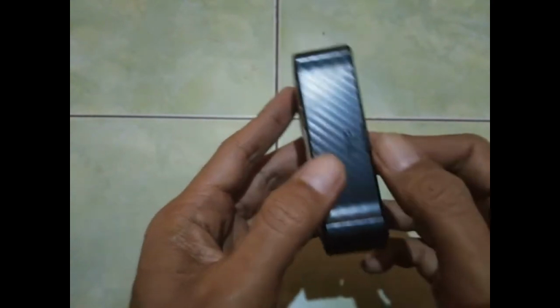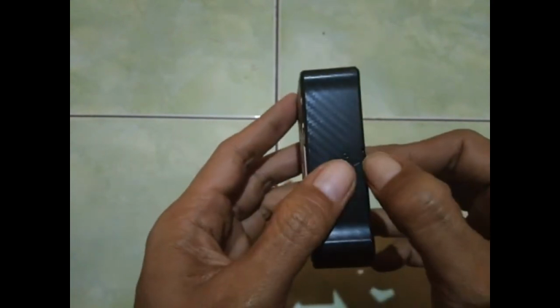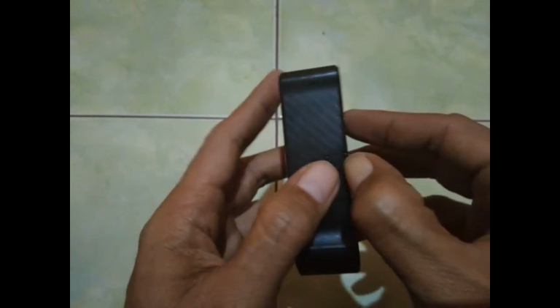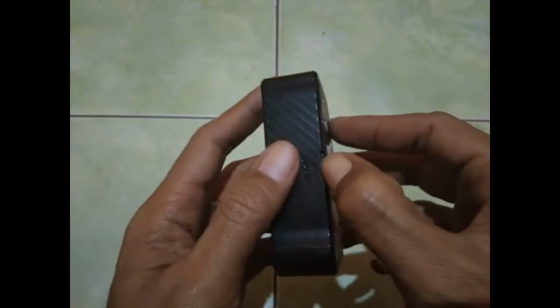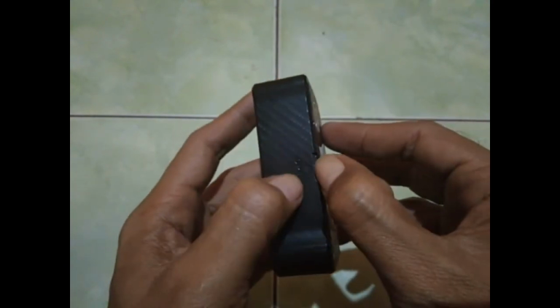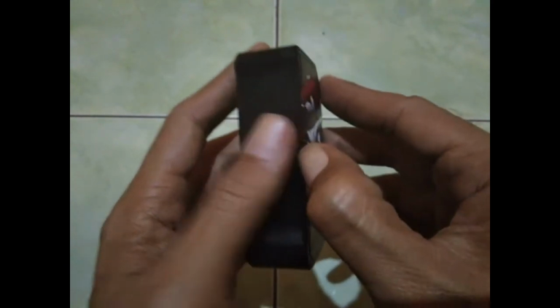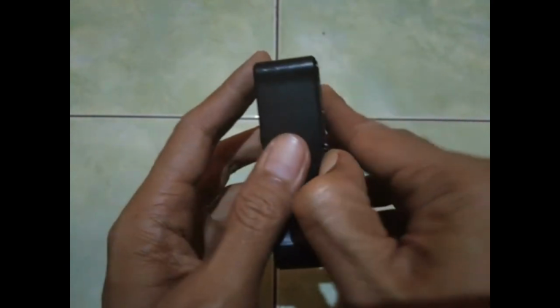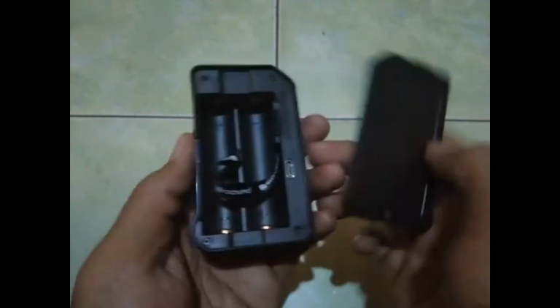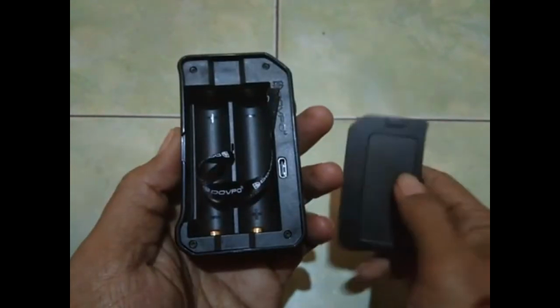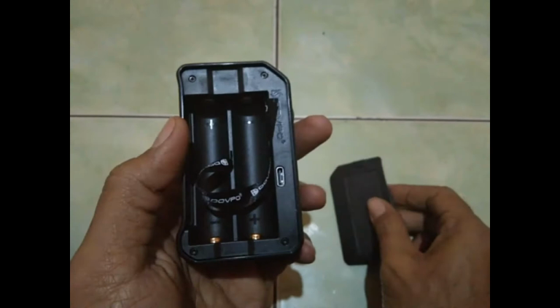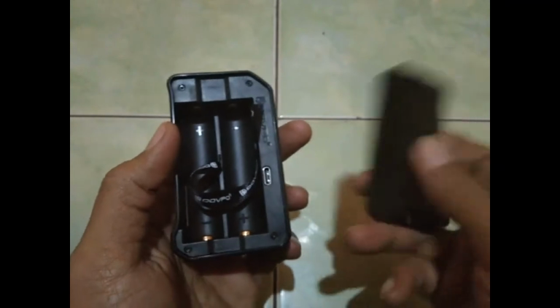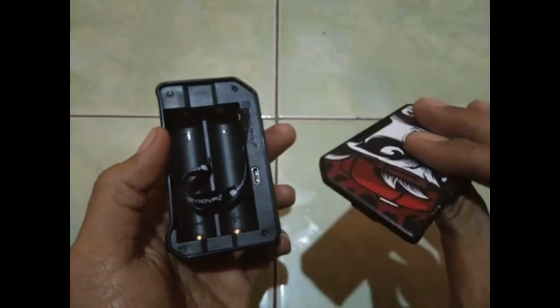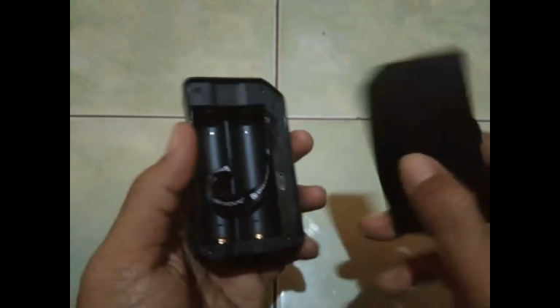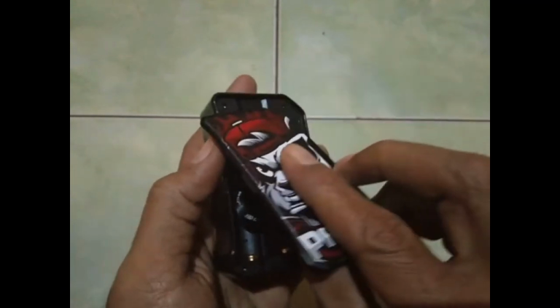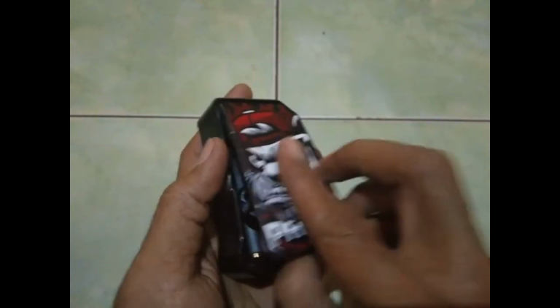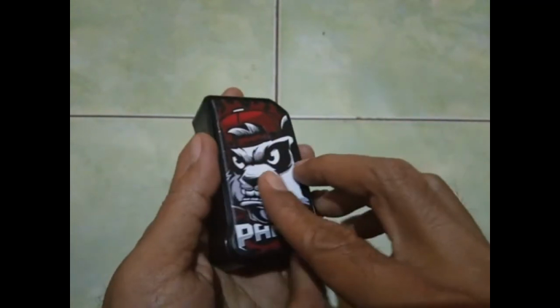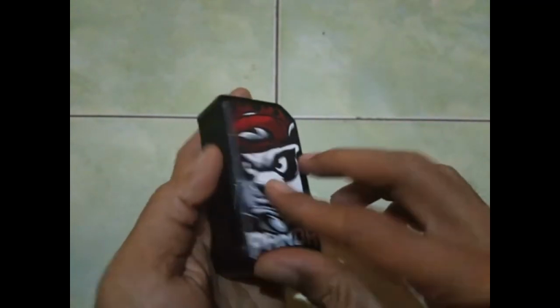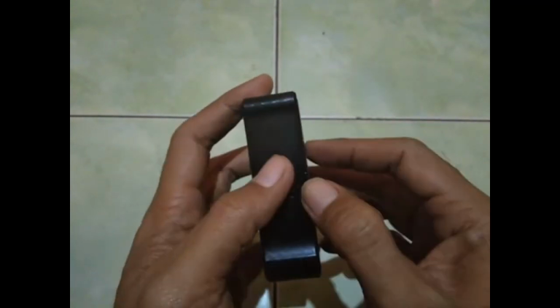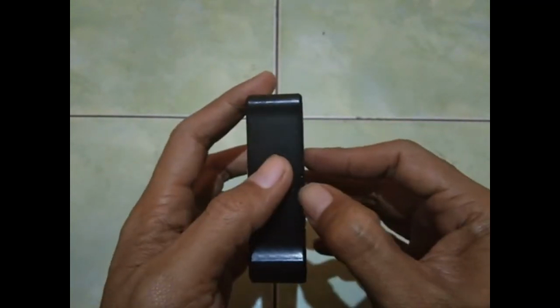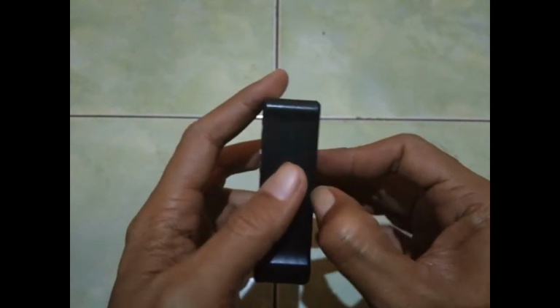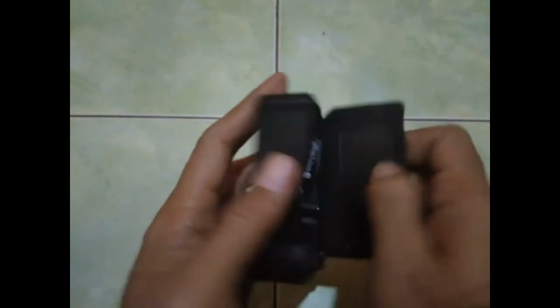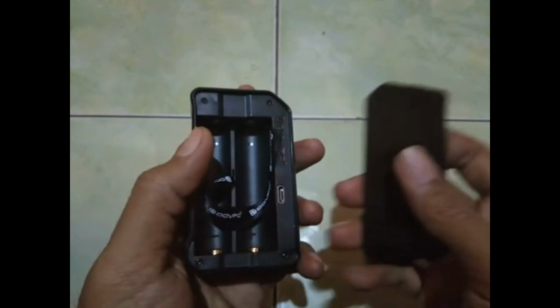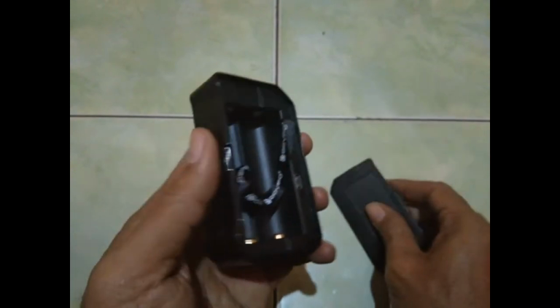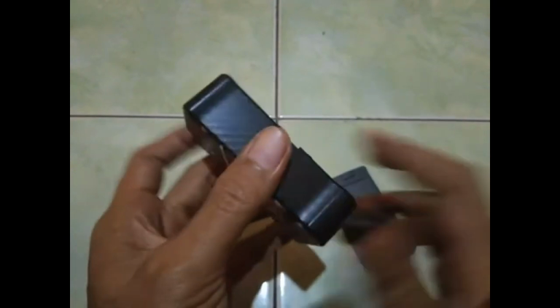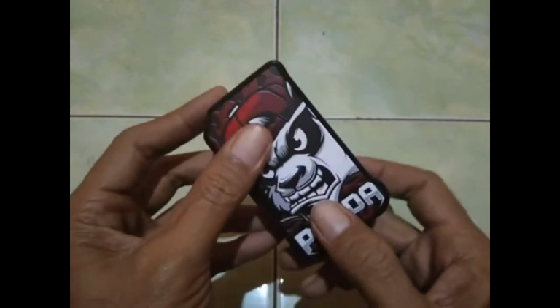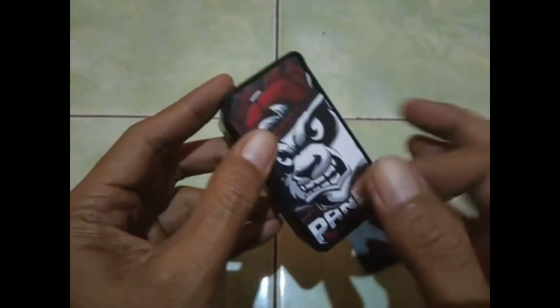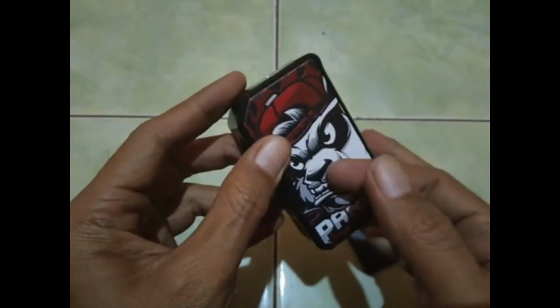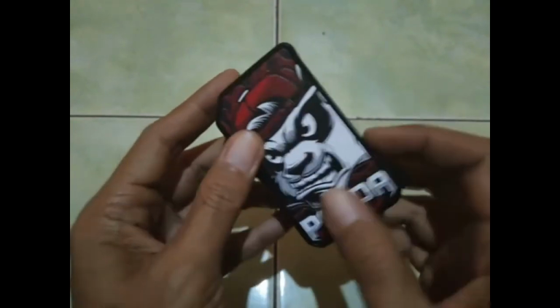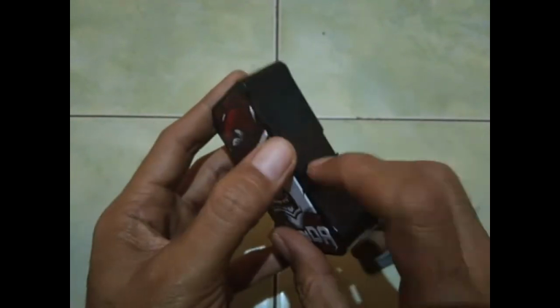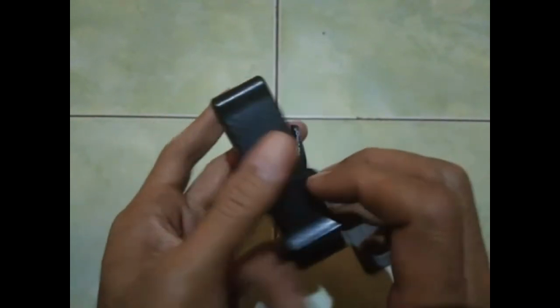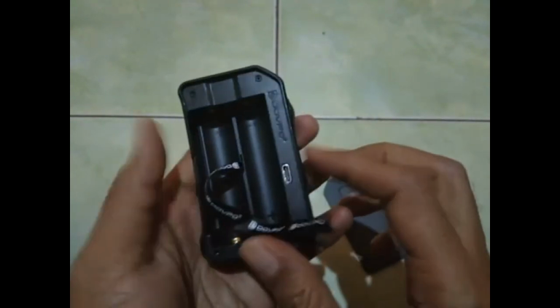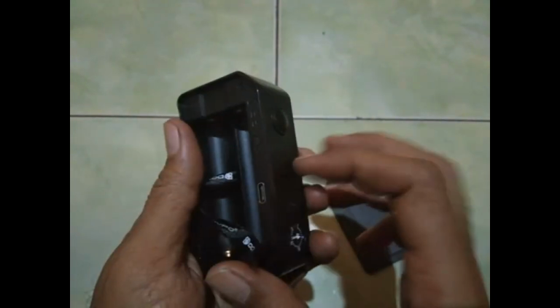Baterainya, ada tulisan open. Magnetnya, oh iya magnet lah bosku. Bahannya keren loh, kuat loh dia.